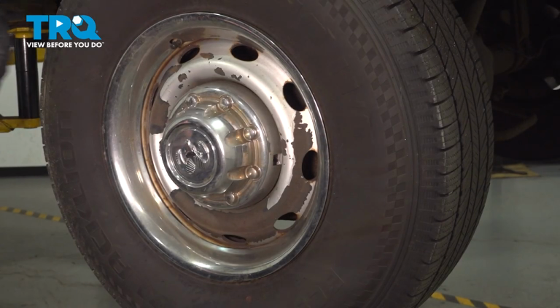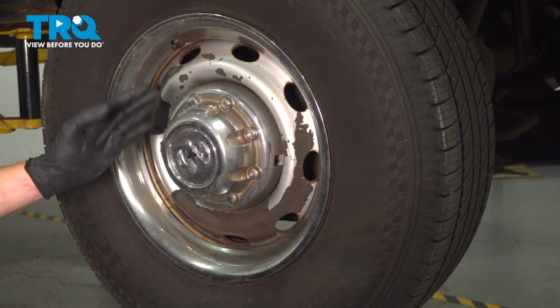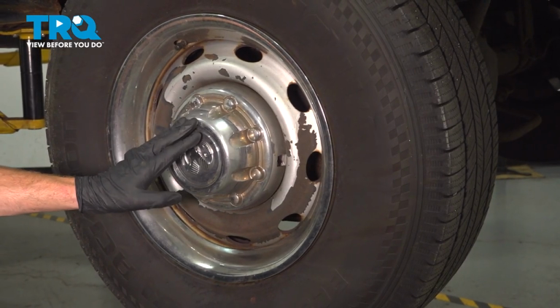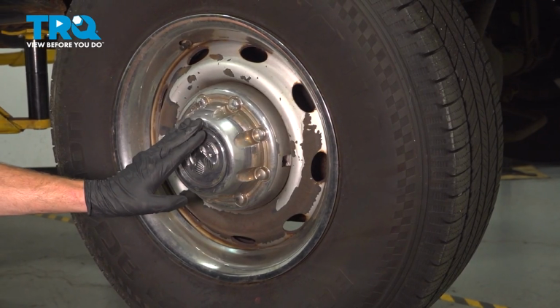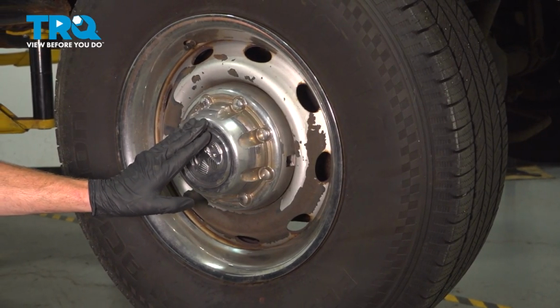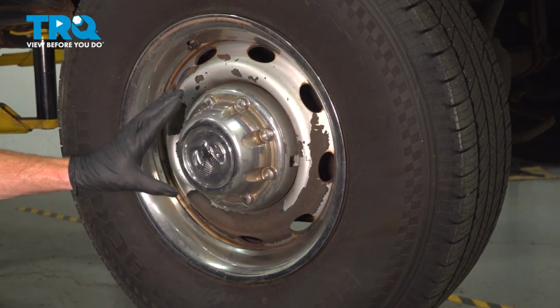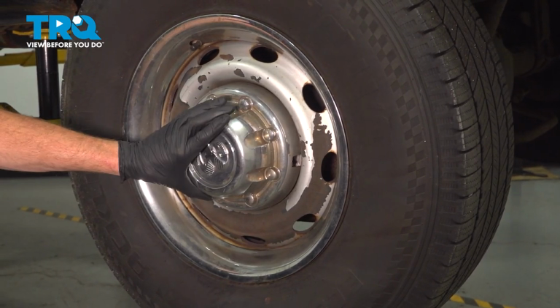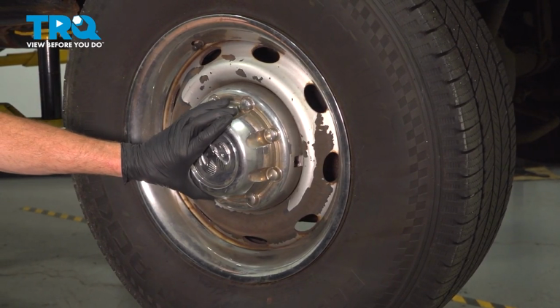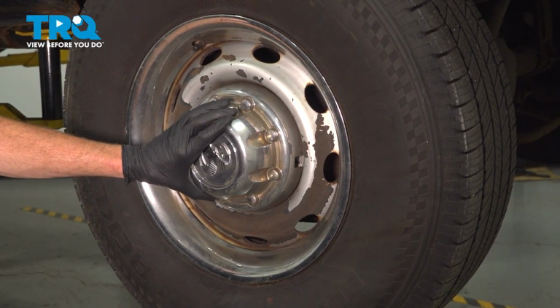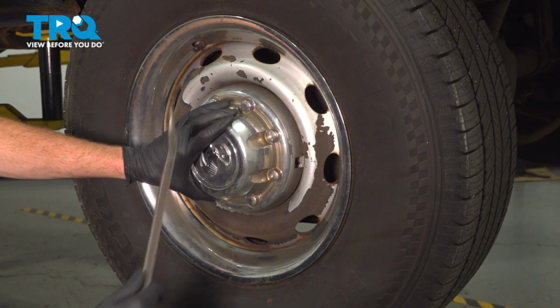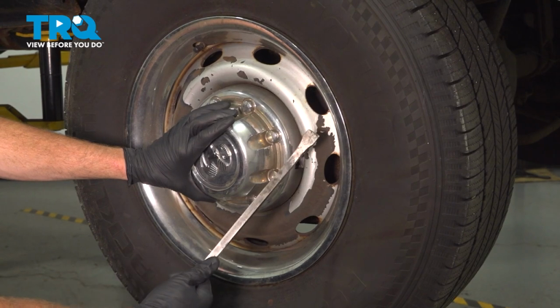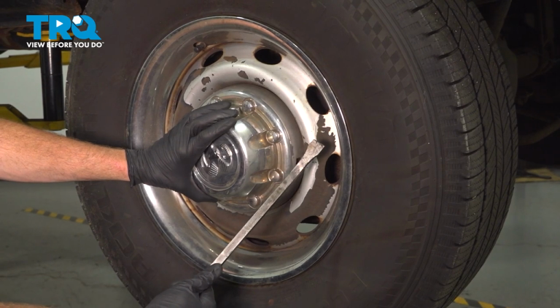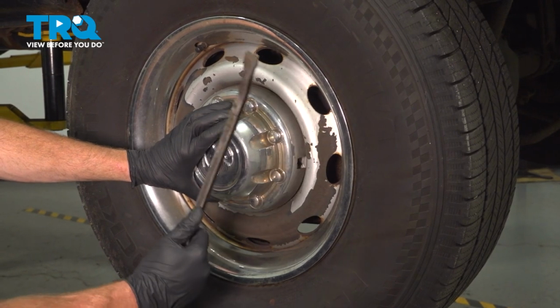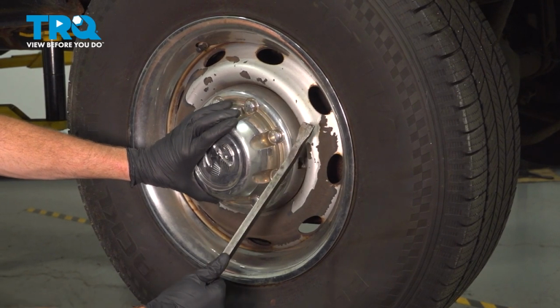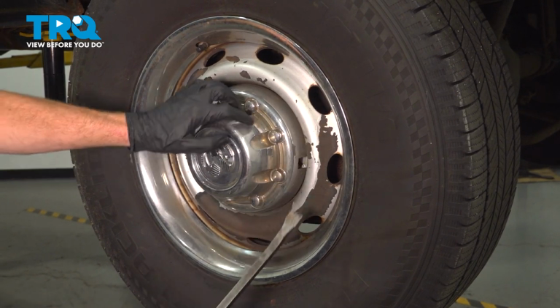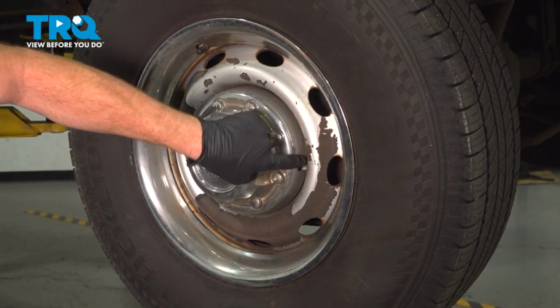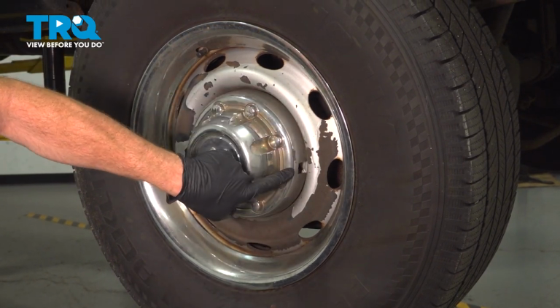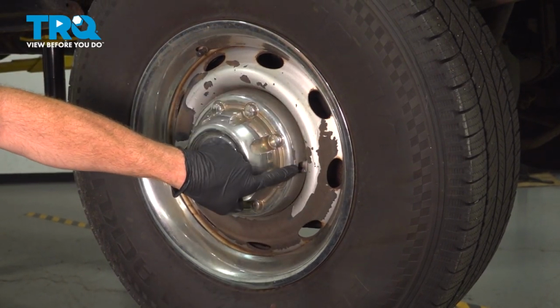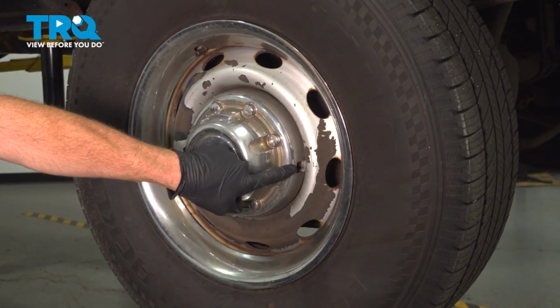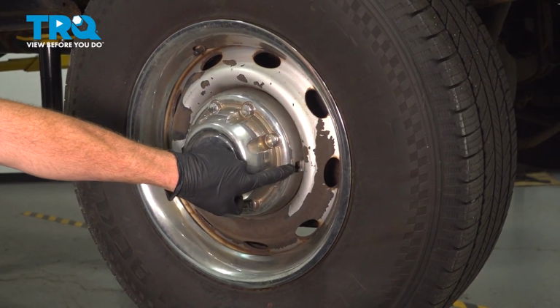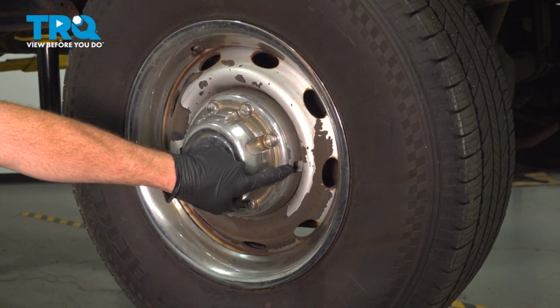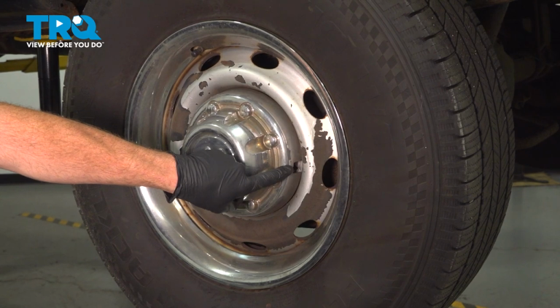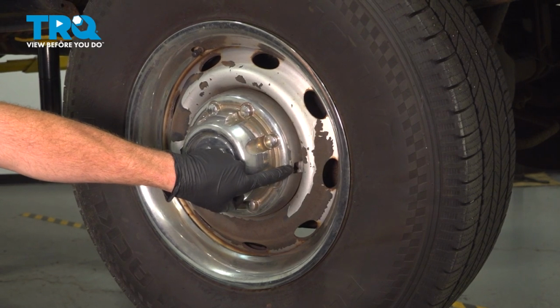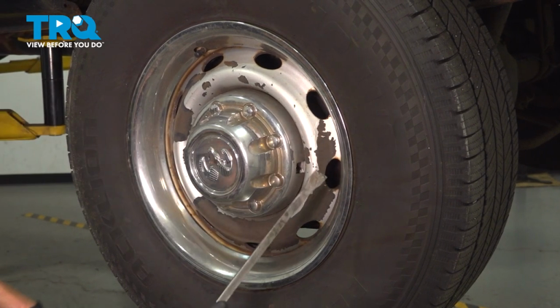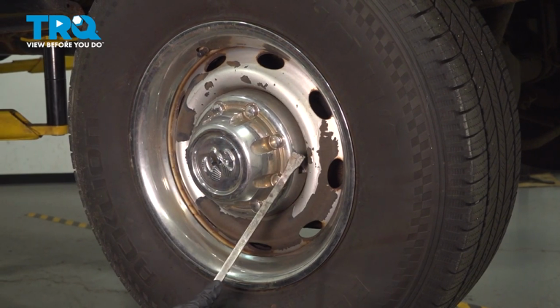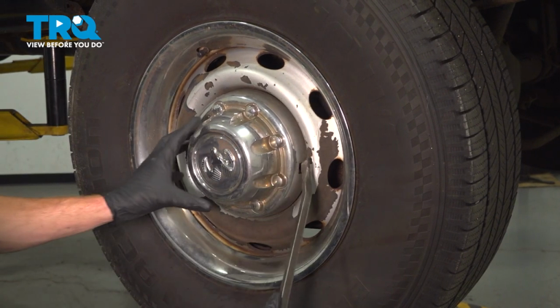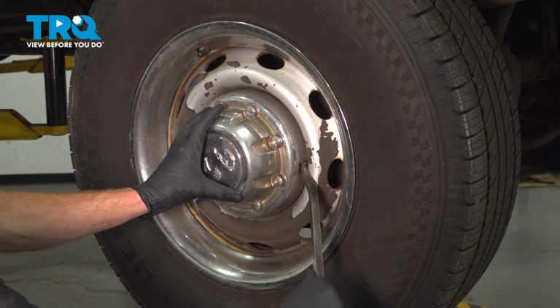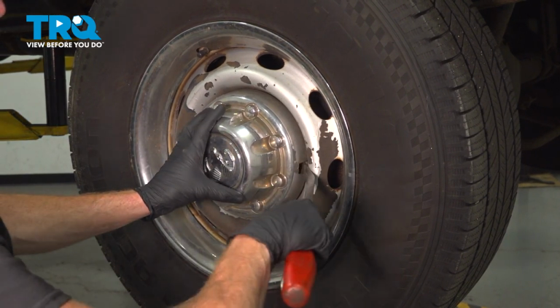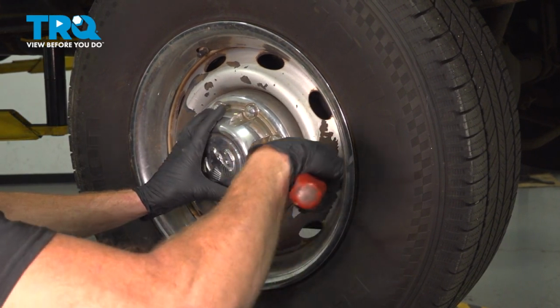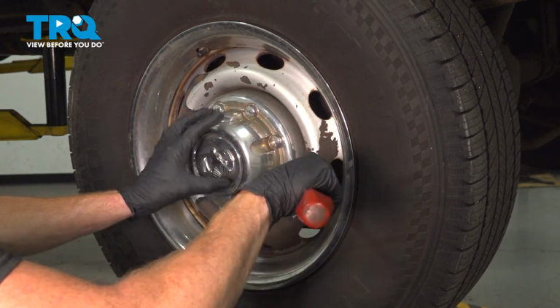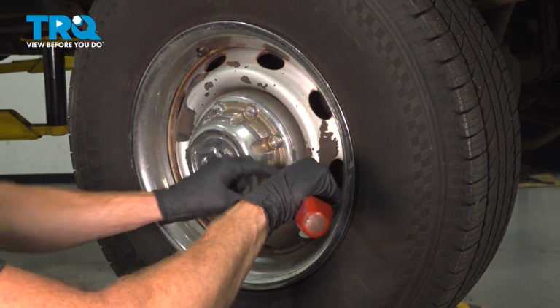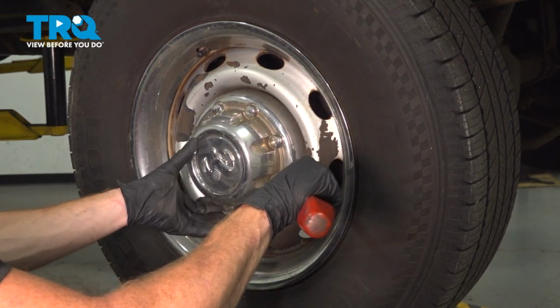Okay, friends, let's get started on our job. Assuming you have a center cover on here, you're going to want to remove it using a pry bar. Looking along the edge of the center cap, you'll find several slots. Use the pry bar, get into one of those slots, and gently pry up against the wheel.